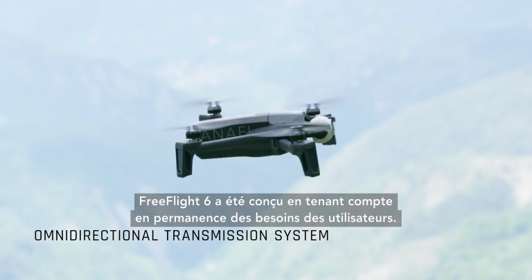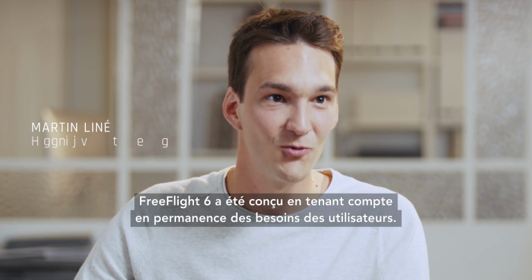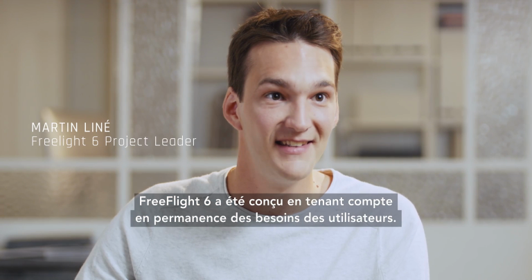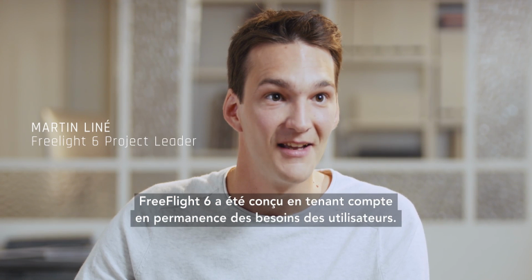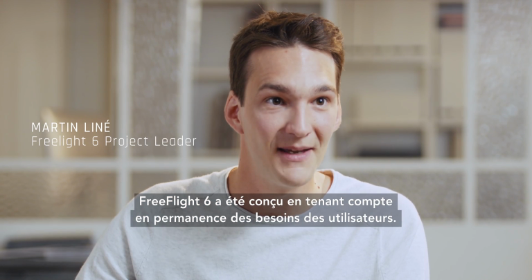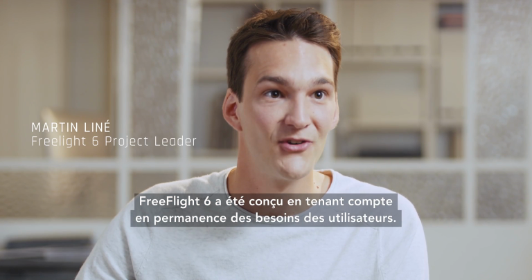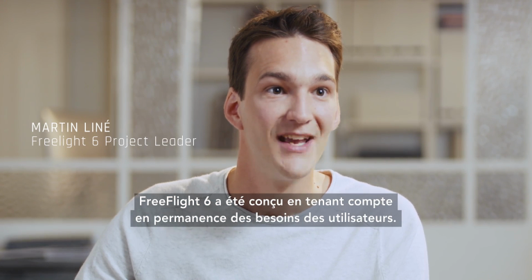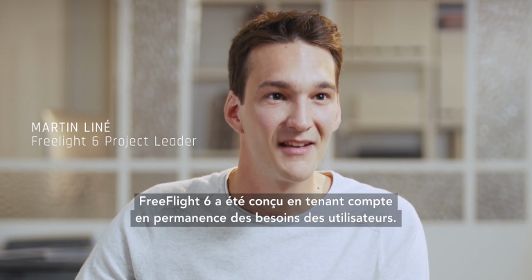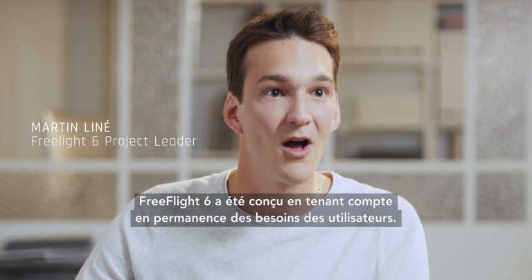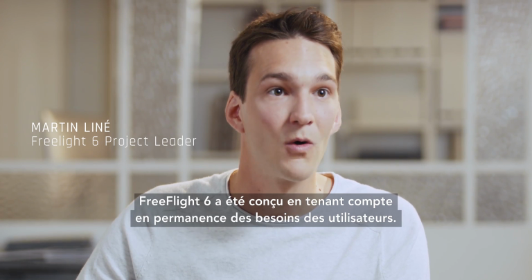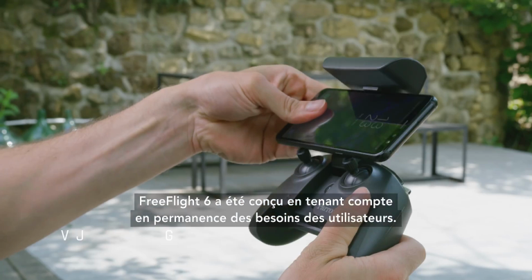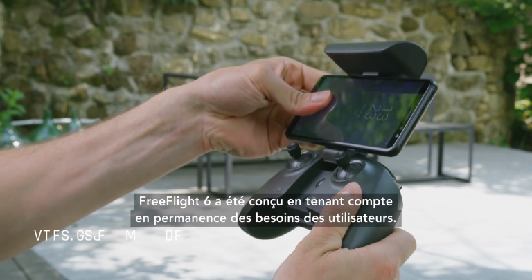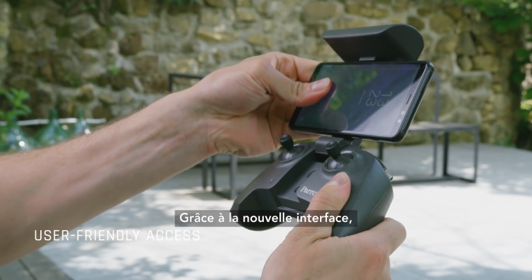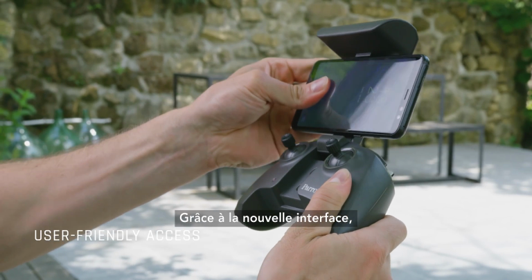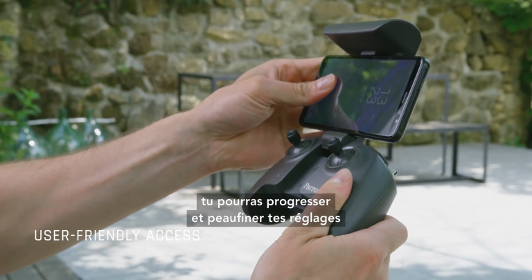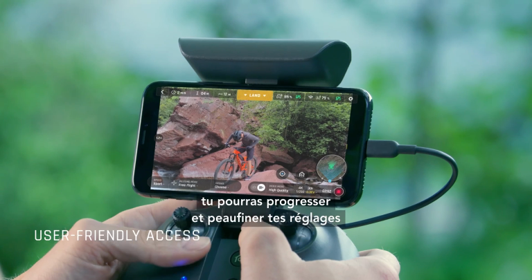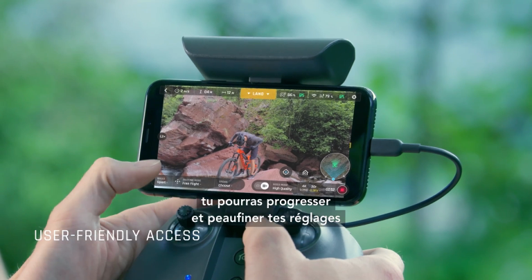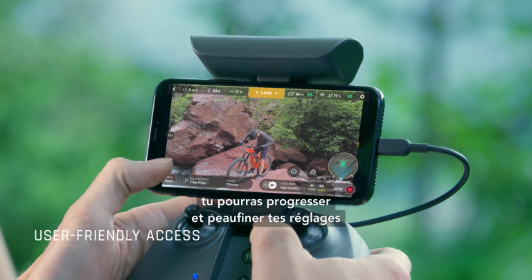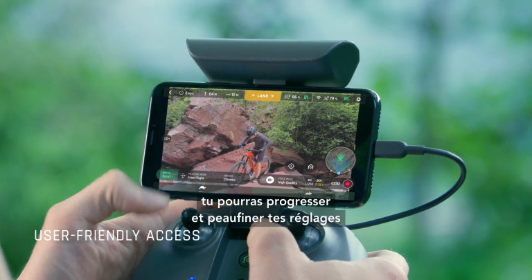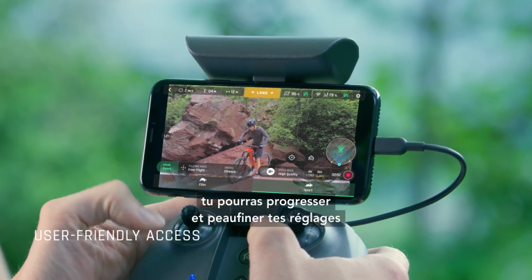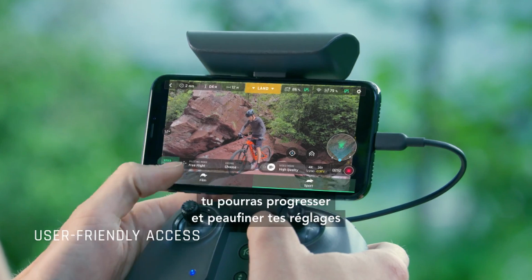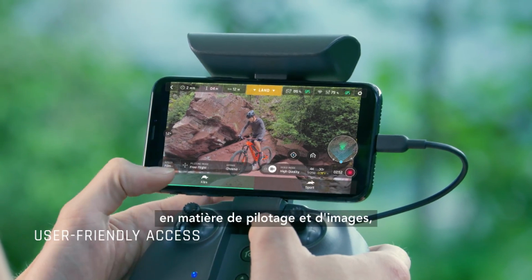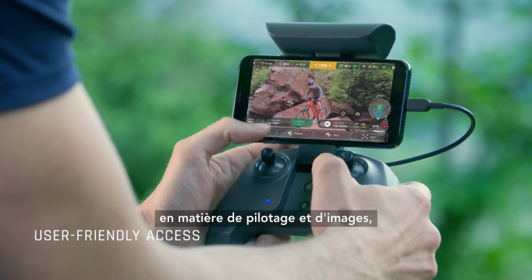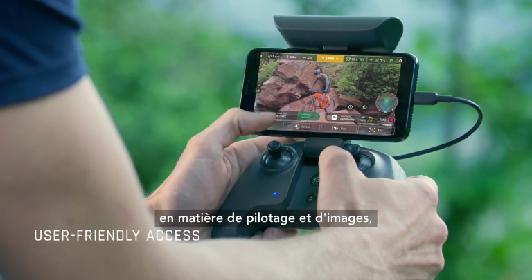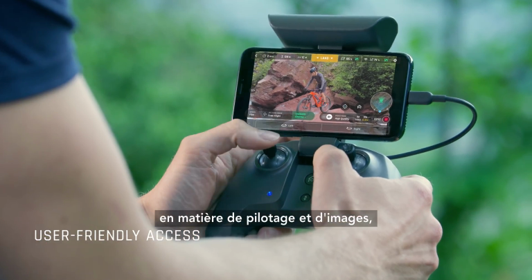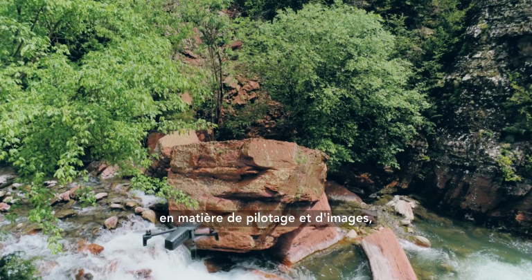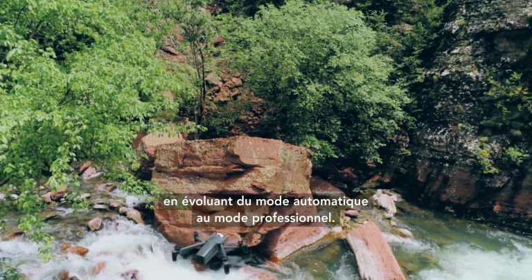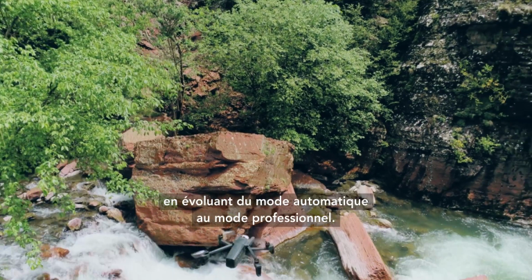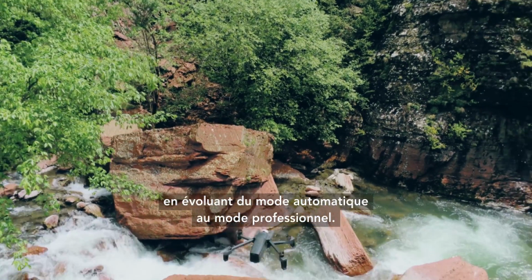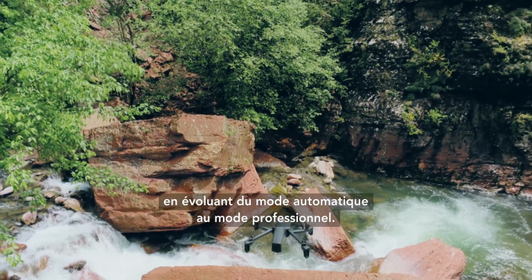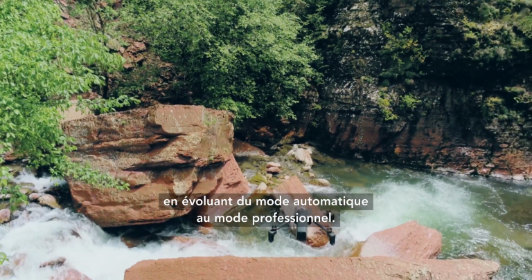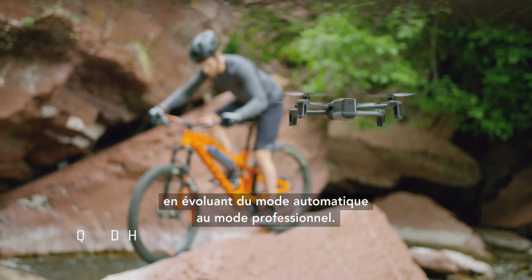FreeFlight 6 was designed keeping users in mind at all times. With the new interface, you'll be able to progress further and deeper in the piloting and imaging settings, going from the automatic to professional mode.